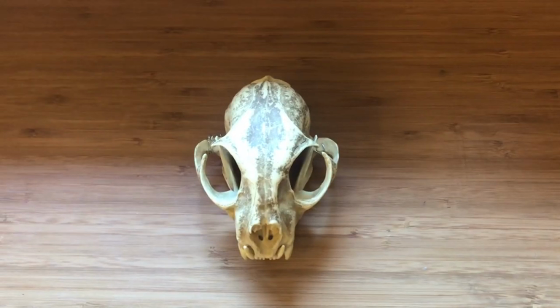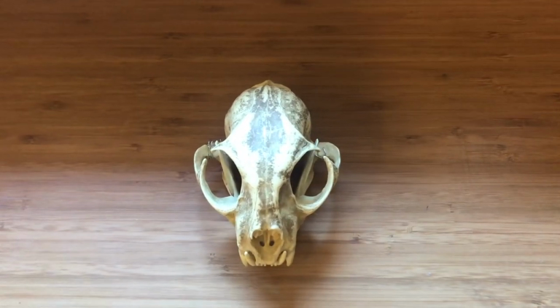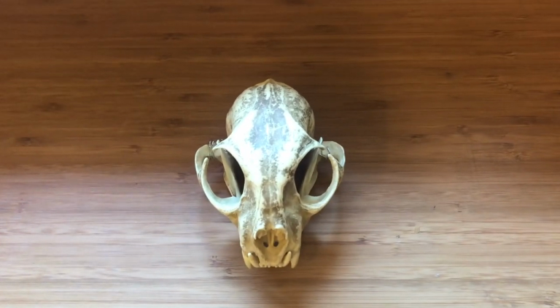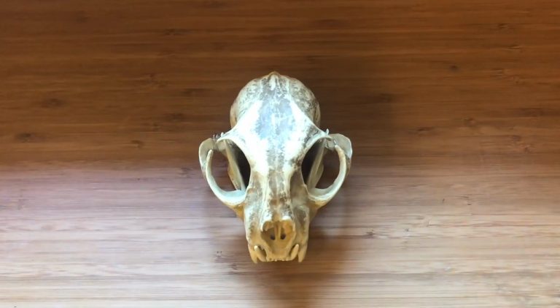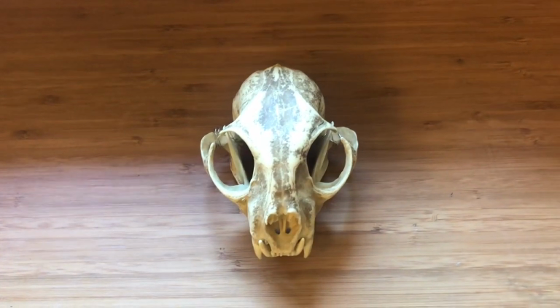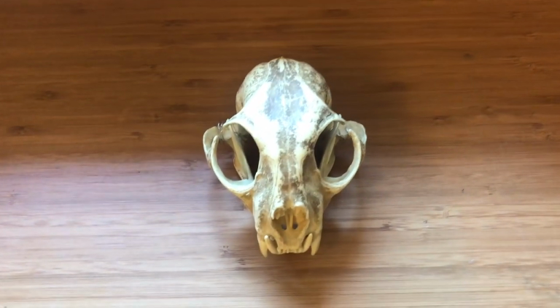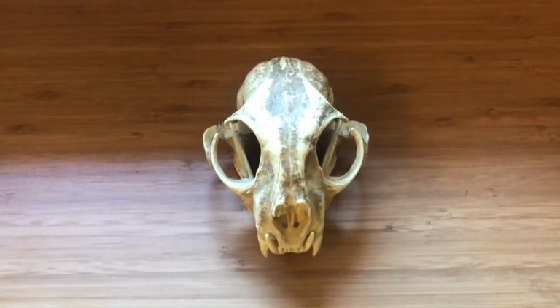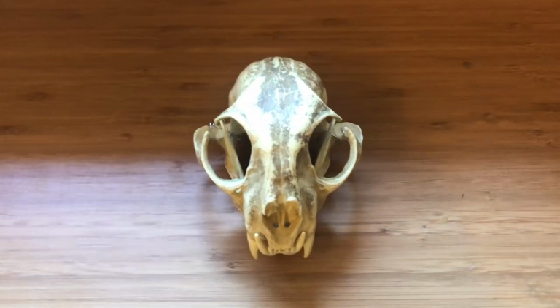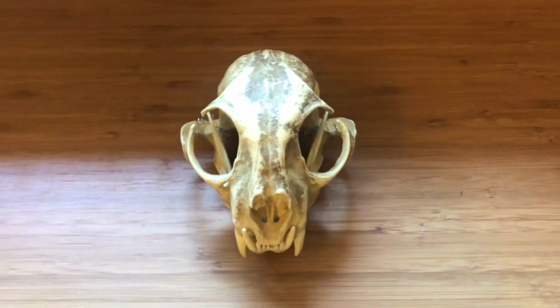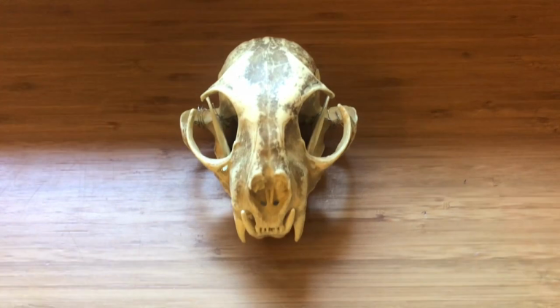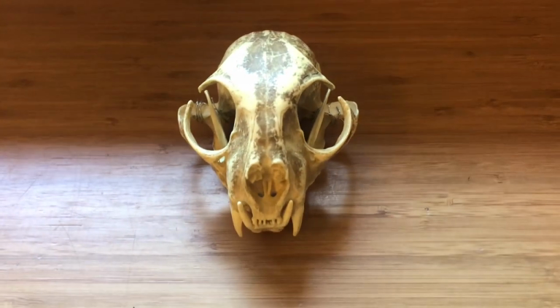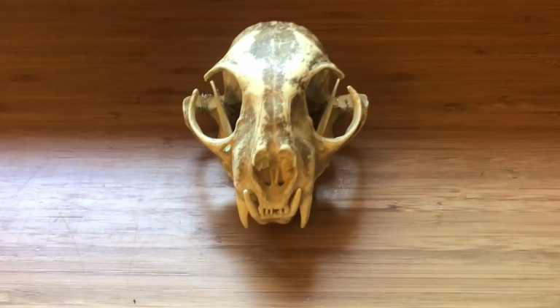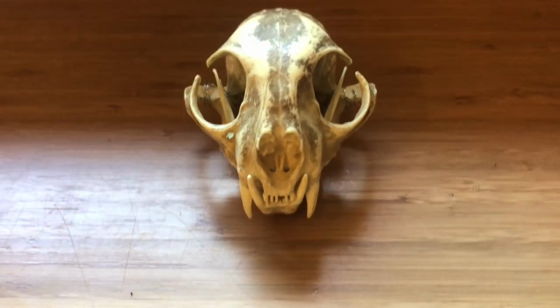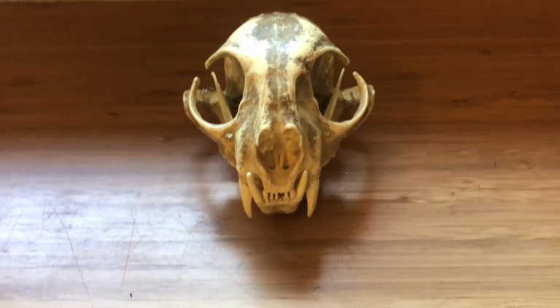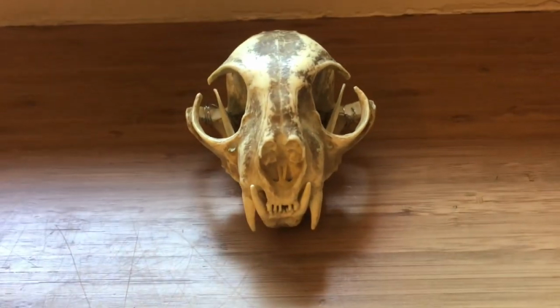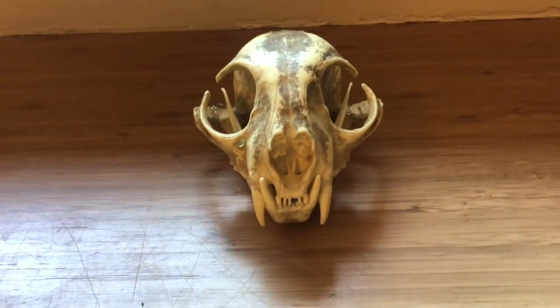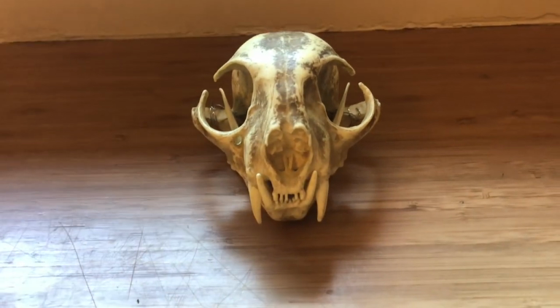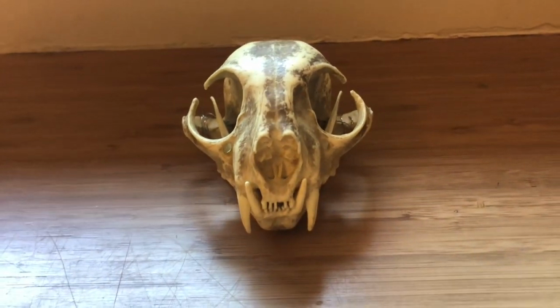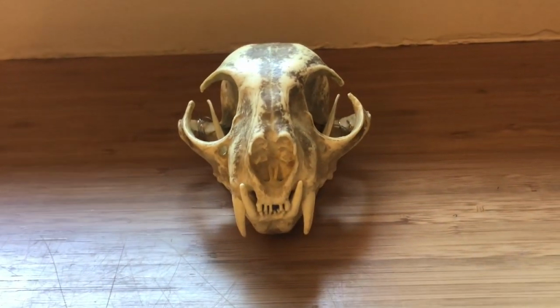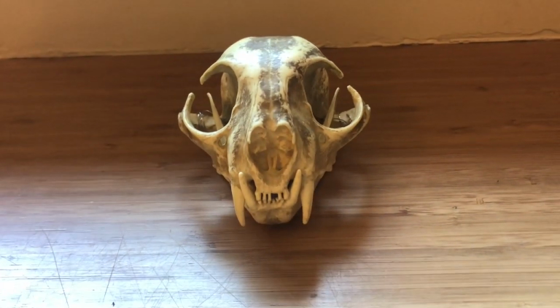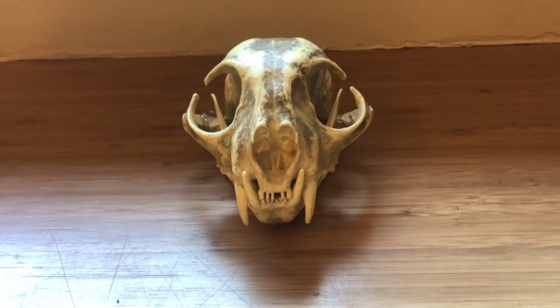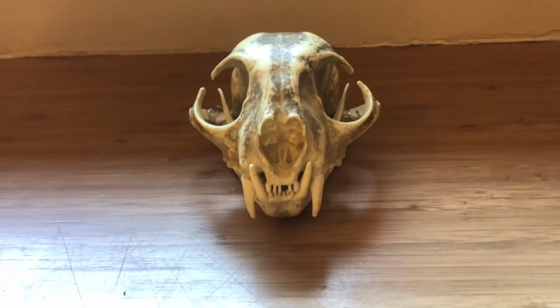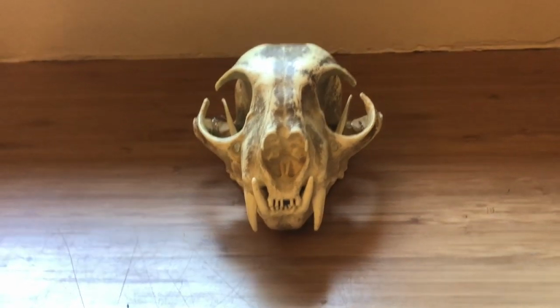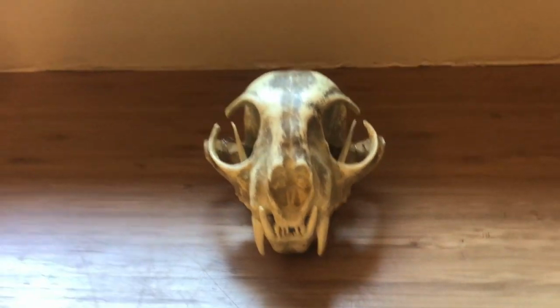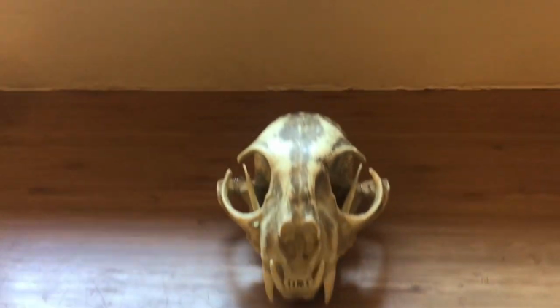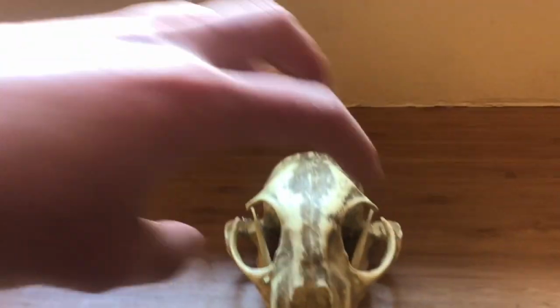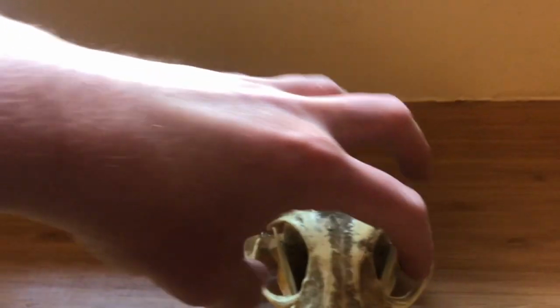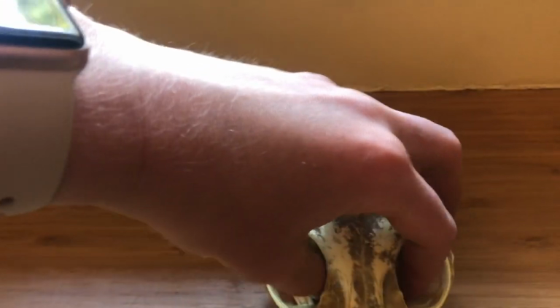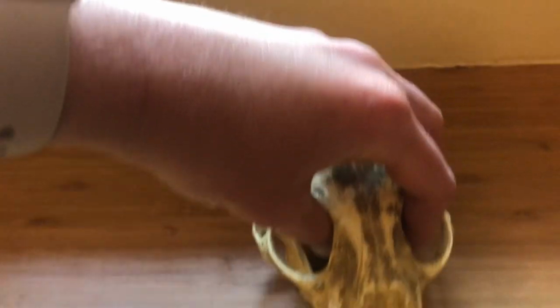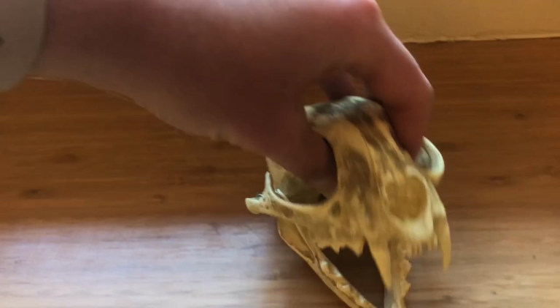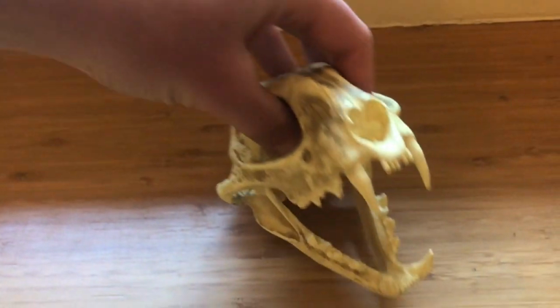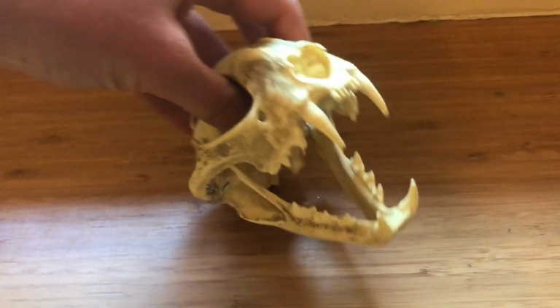The next skull is from a bobcat, which is a carnivore. These are true meat-eating only animals that have sharp teeth for ripping and tearing.